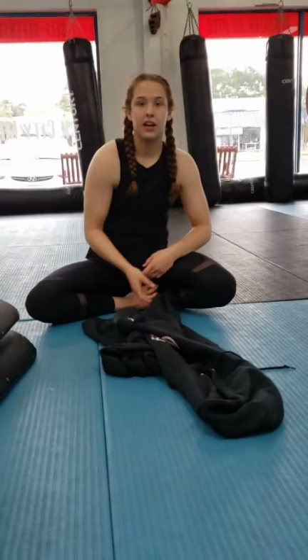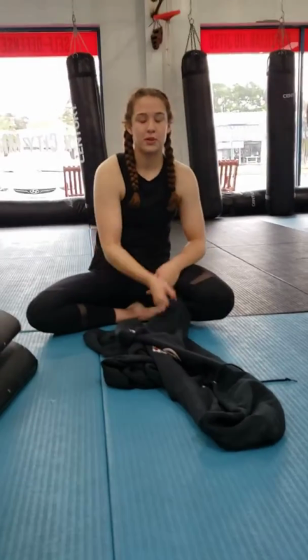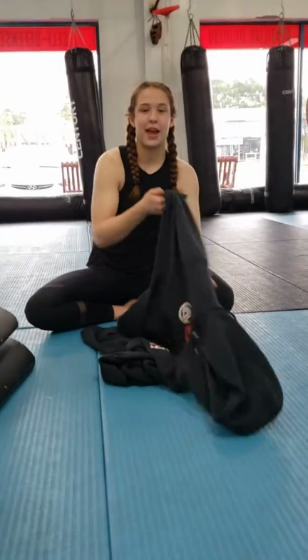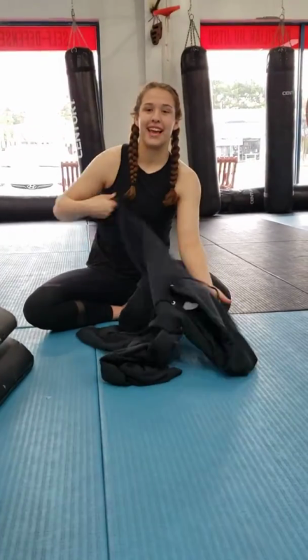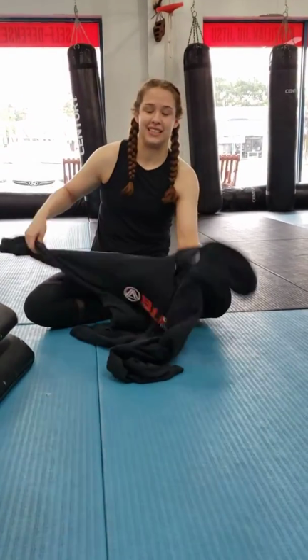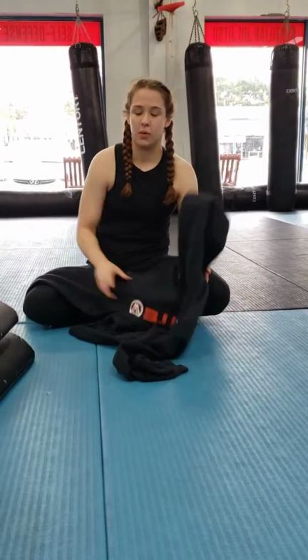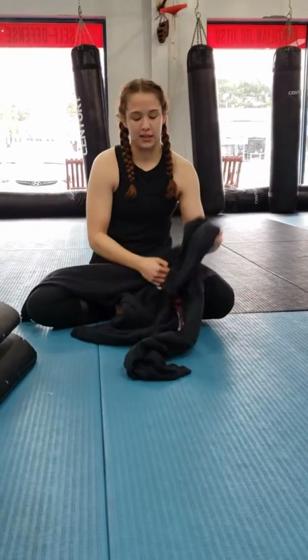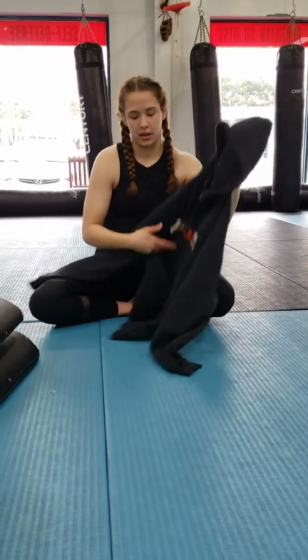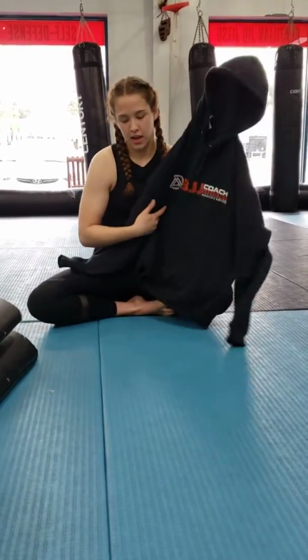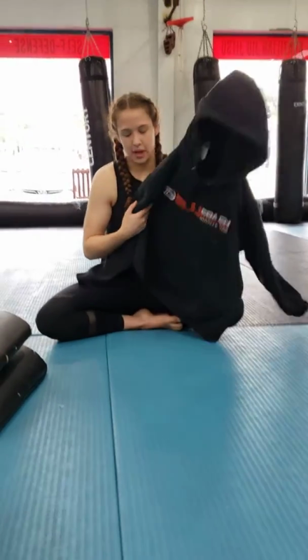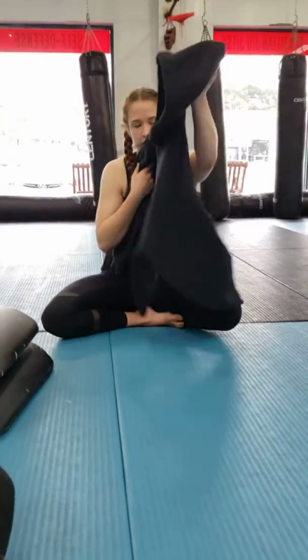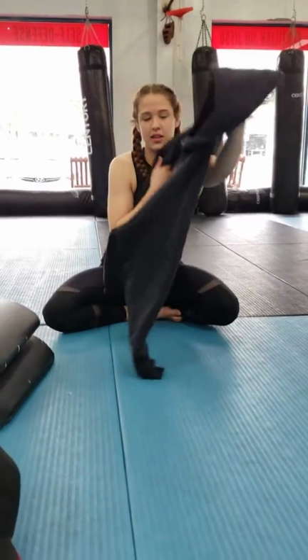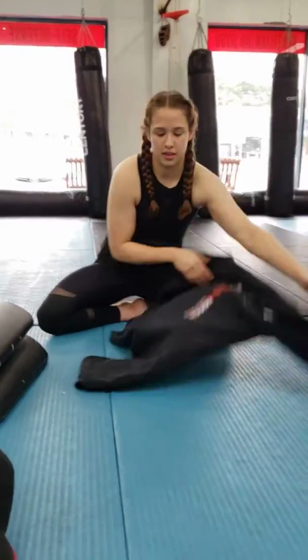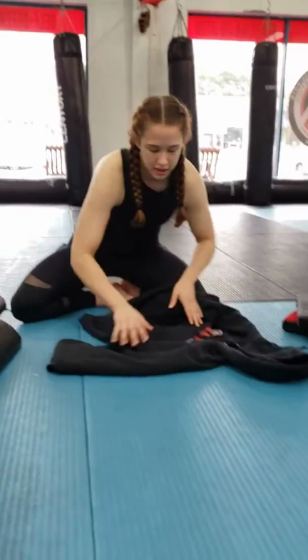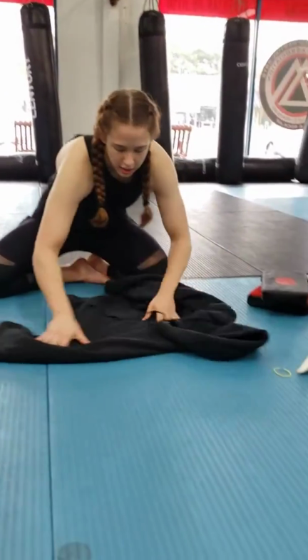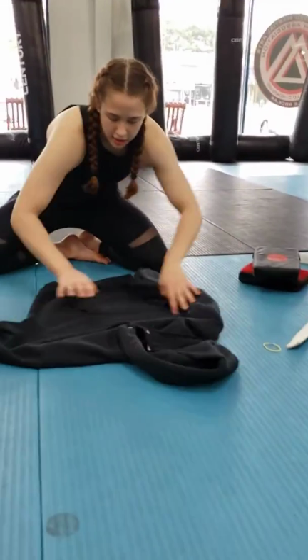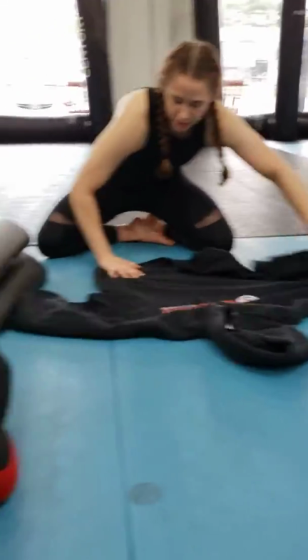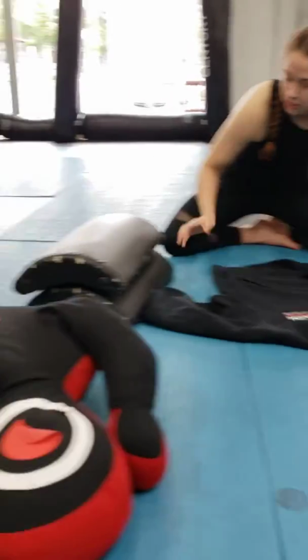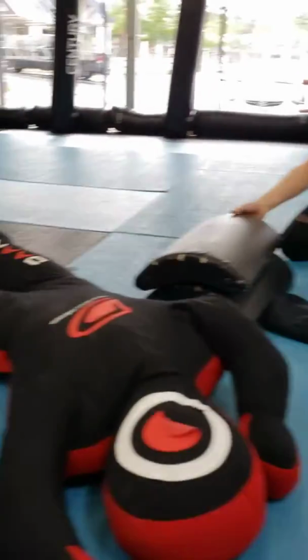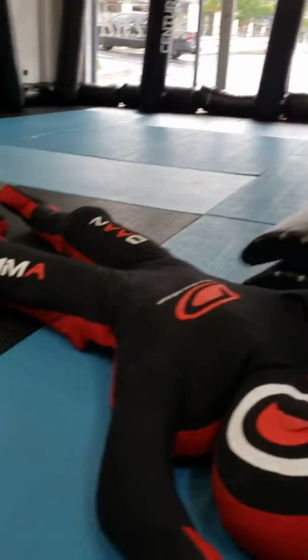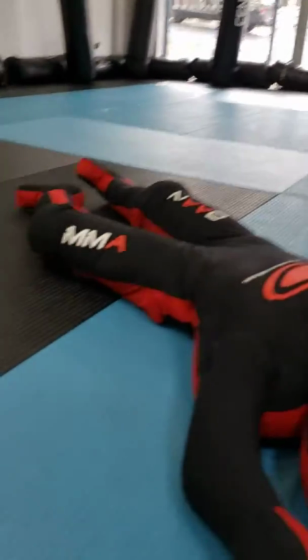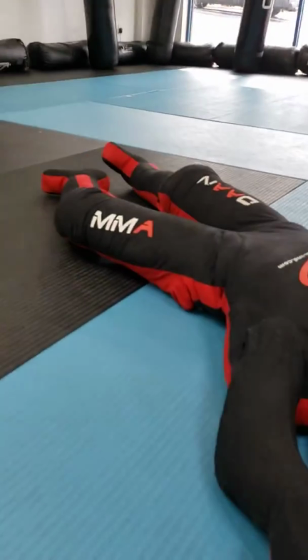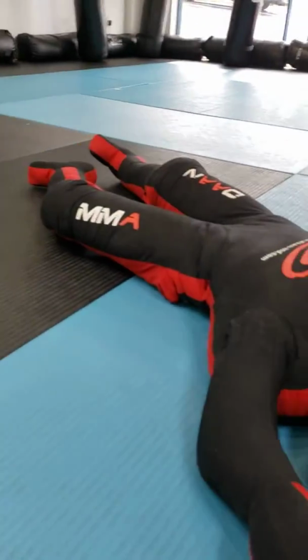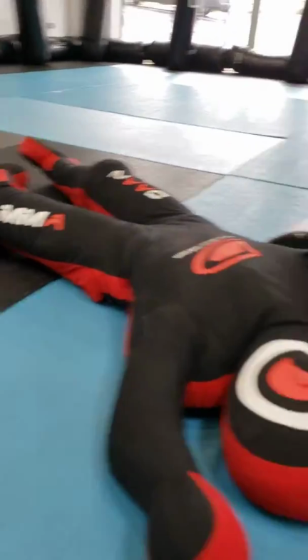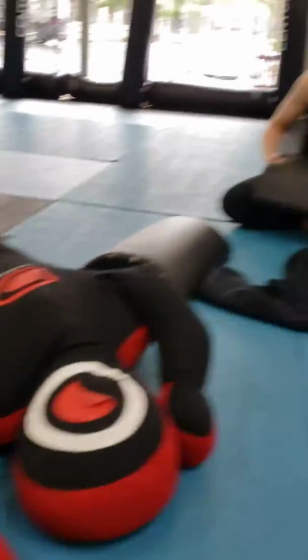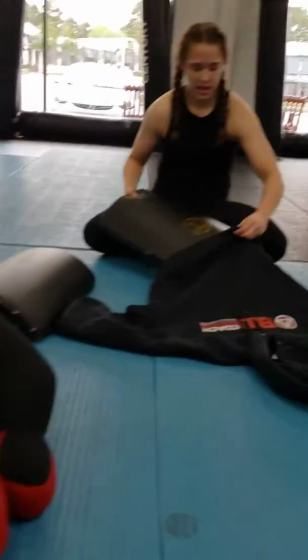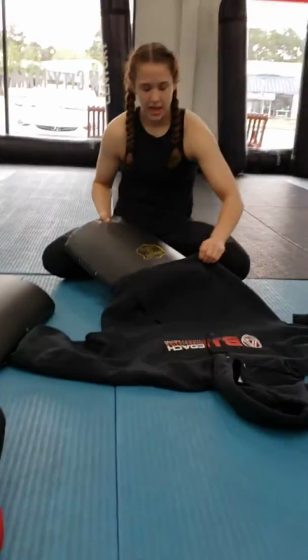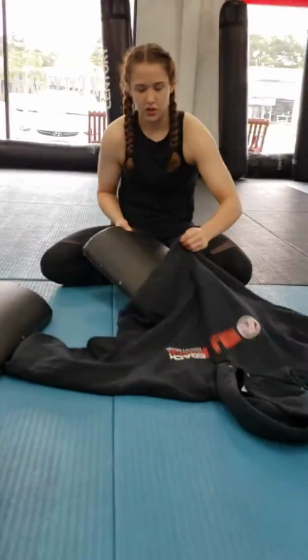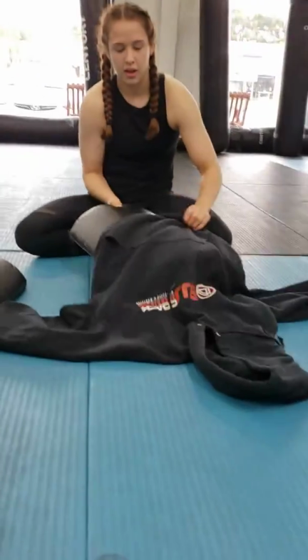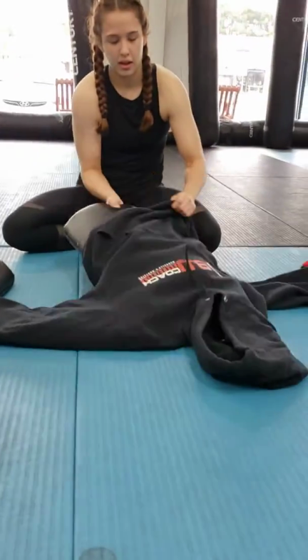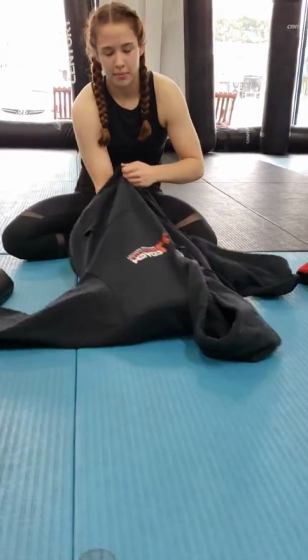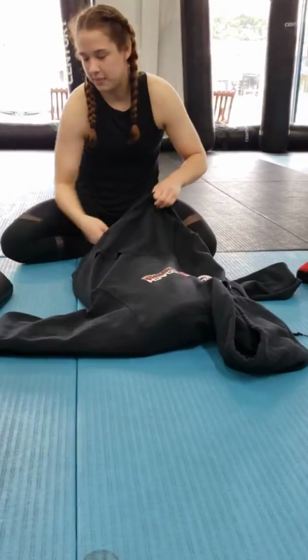So I'm going to show you how to make a DIY dummy. I've got my hoodie. I'm going to shove my pillows, my at-home pillows, into my dummy.